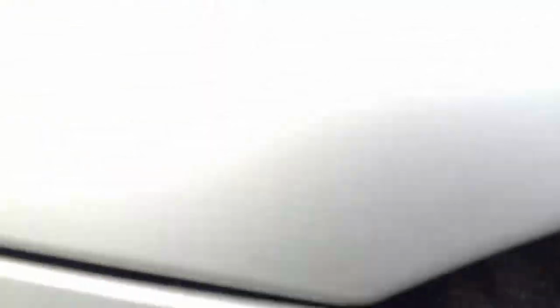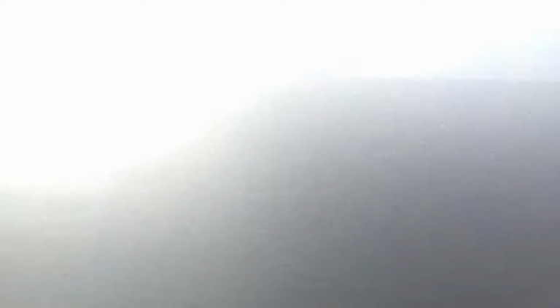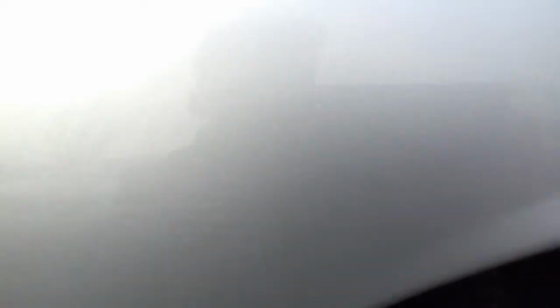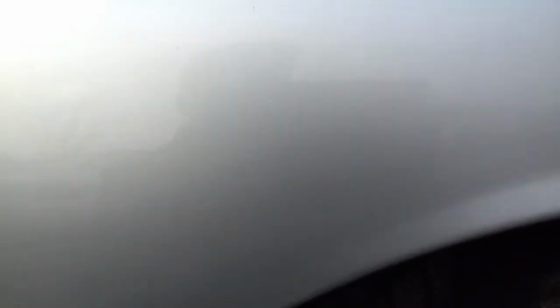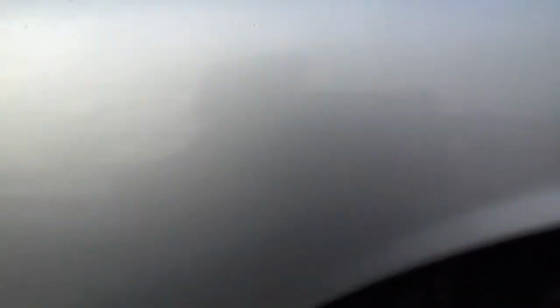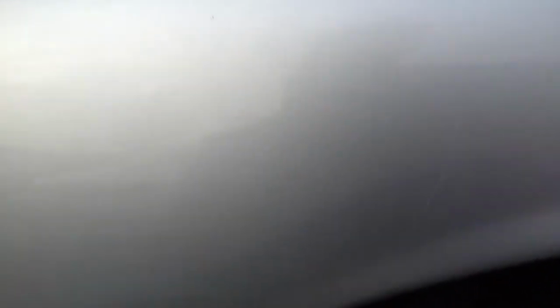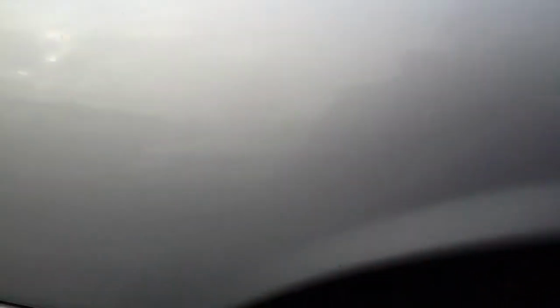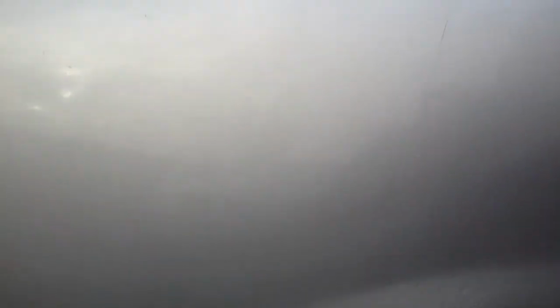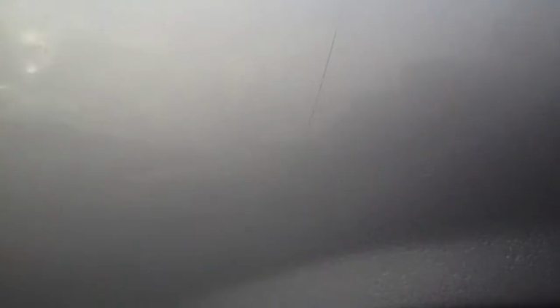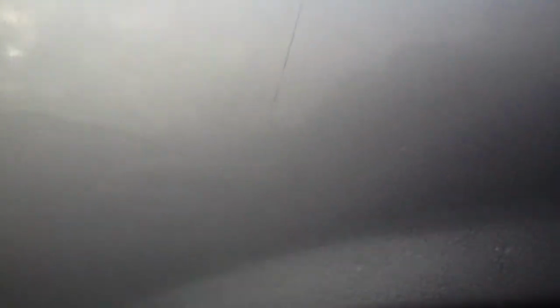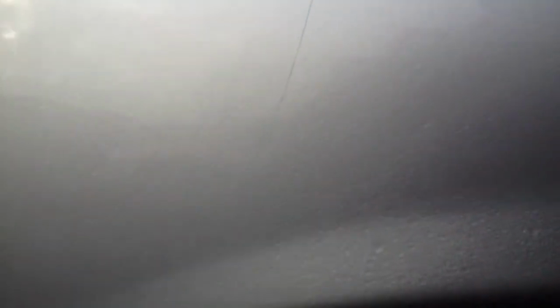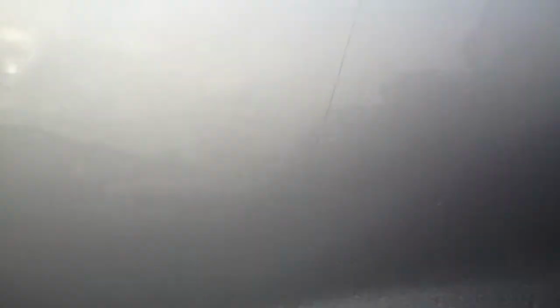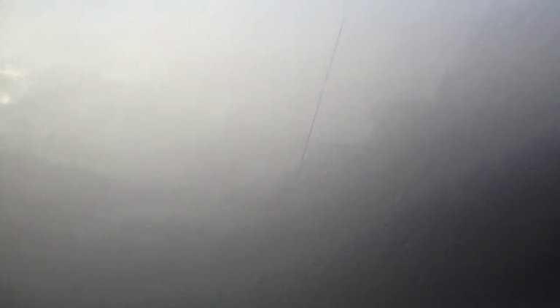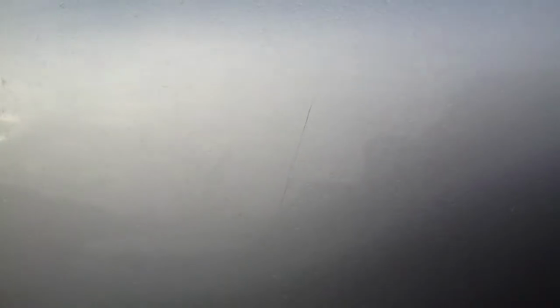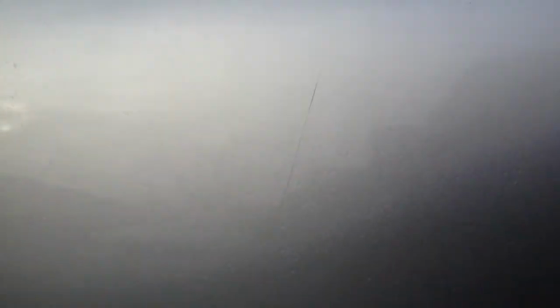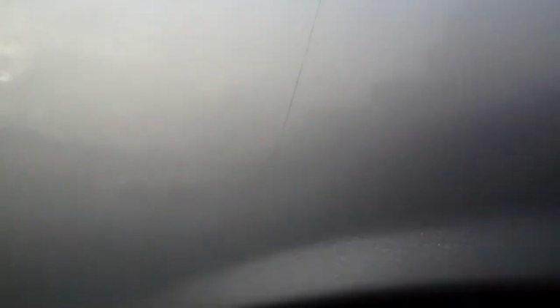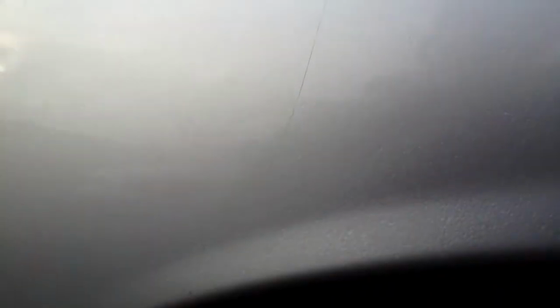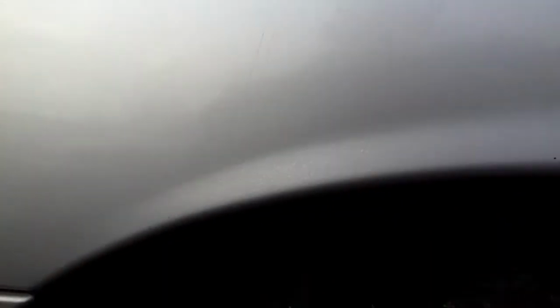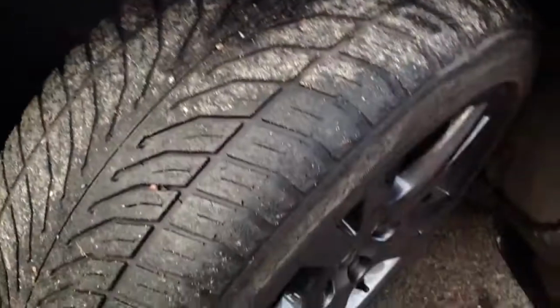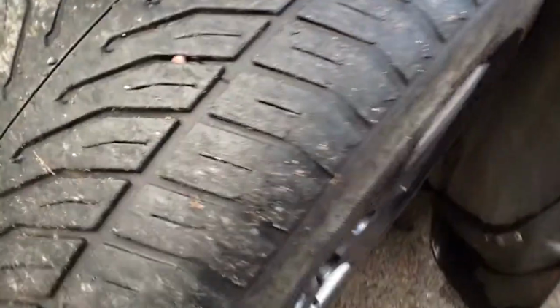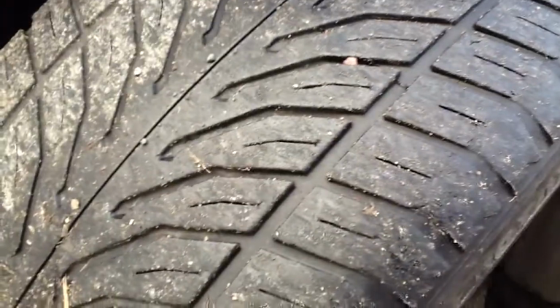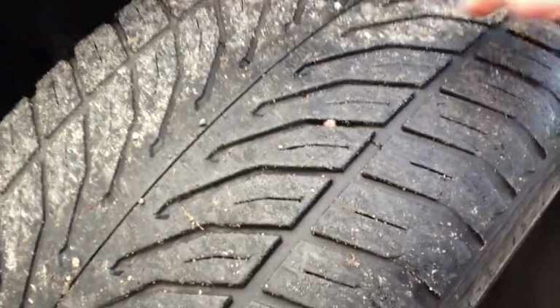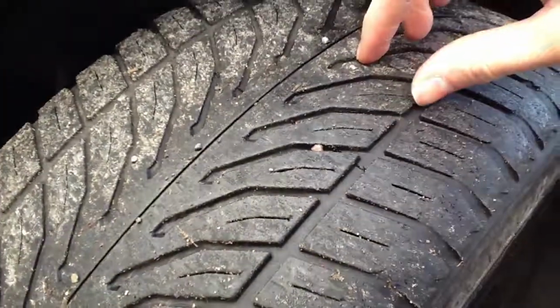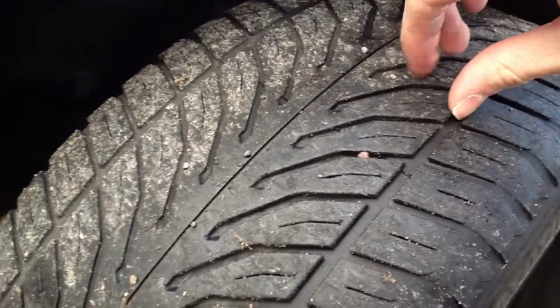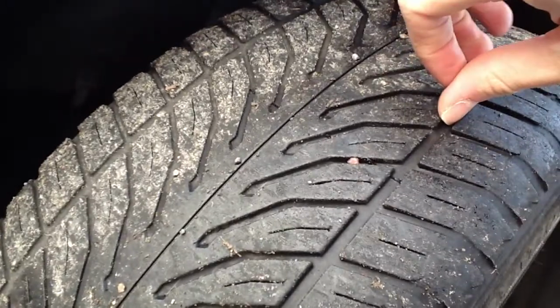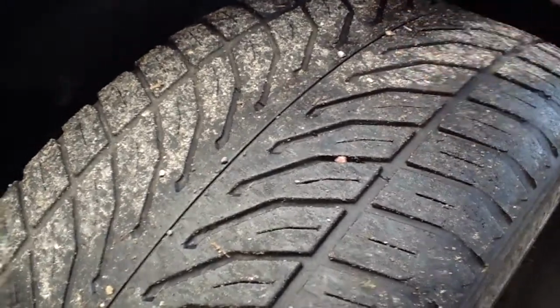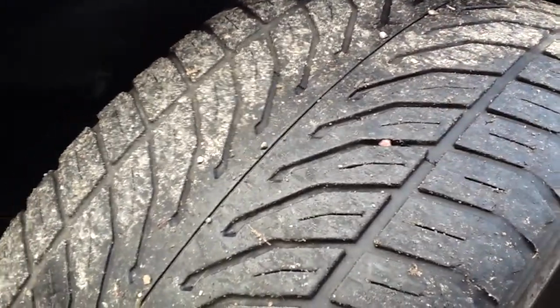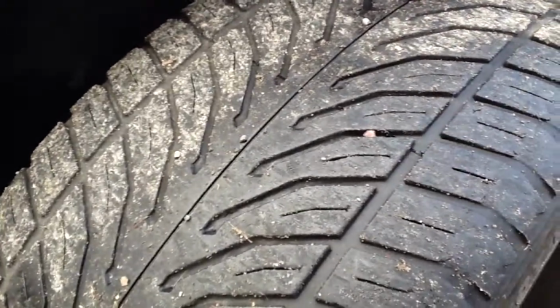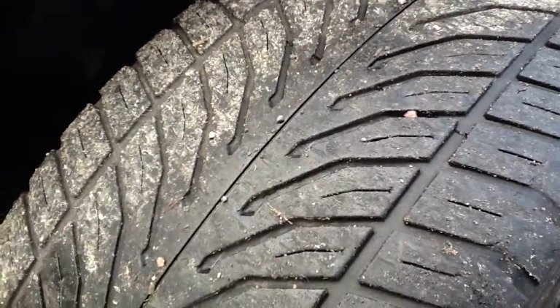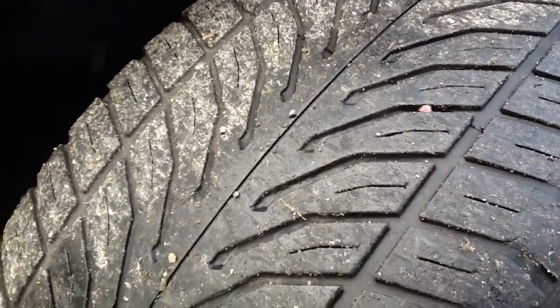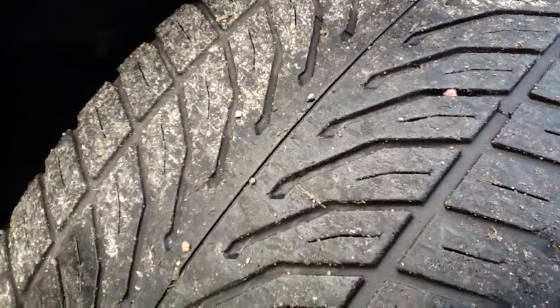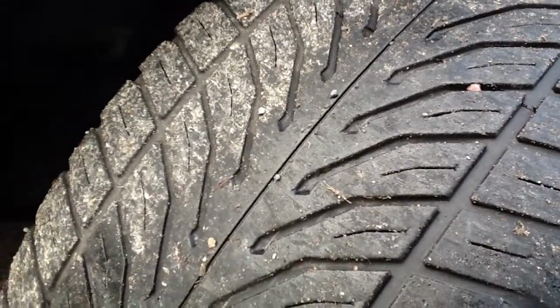Just above the nearside front arch there are some light scratches, as you can see — again nothing major. Looking at the tyre itself, I'd say there's about 3mm of tread left on this tyre.